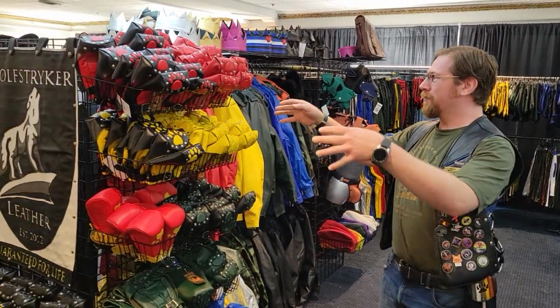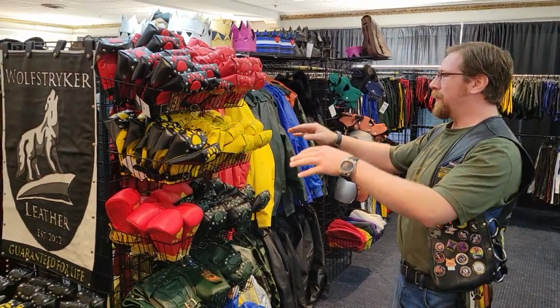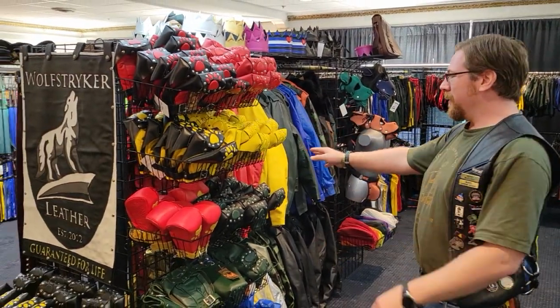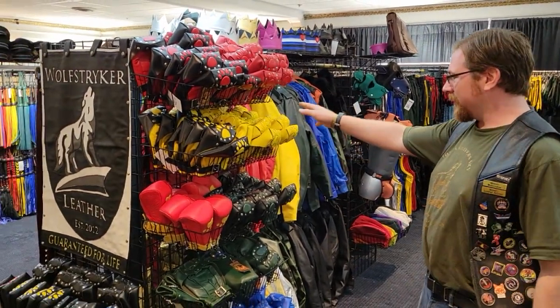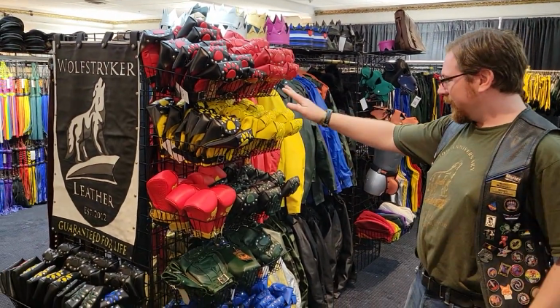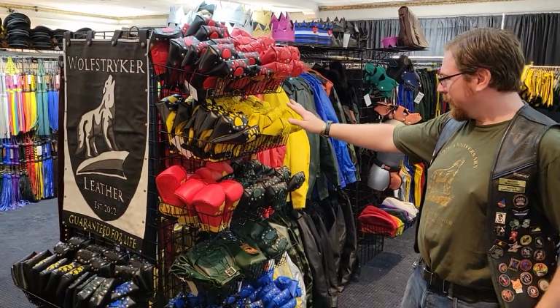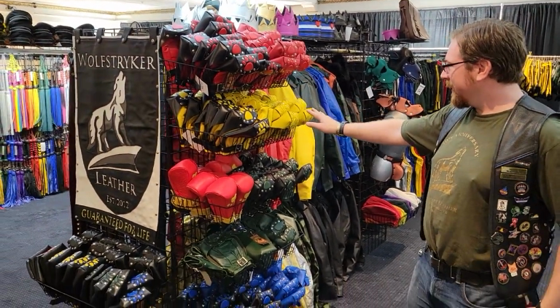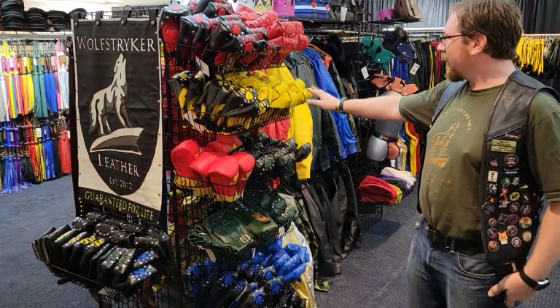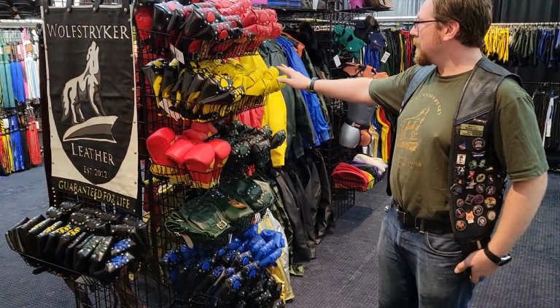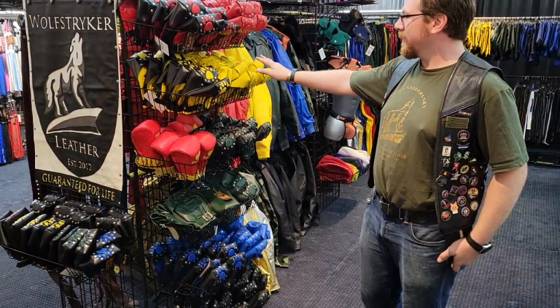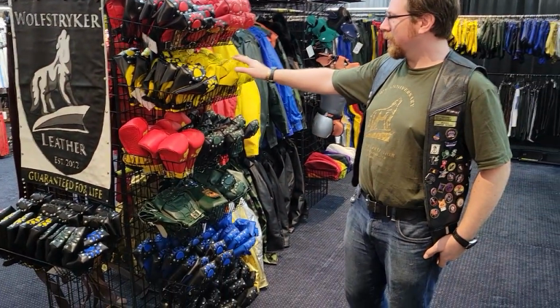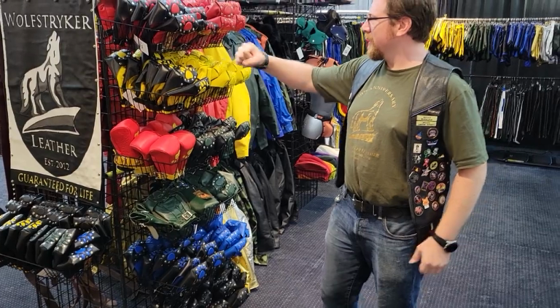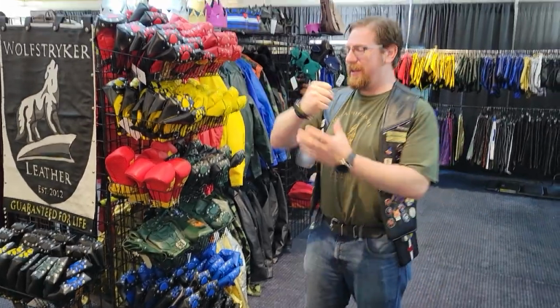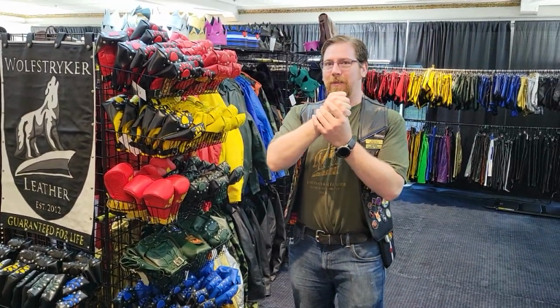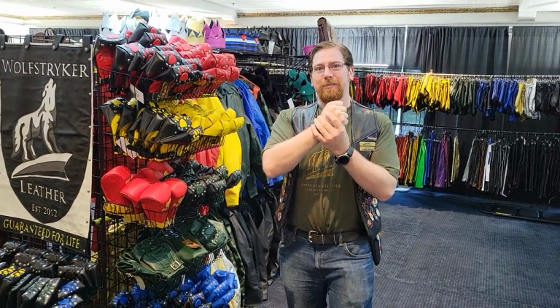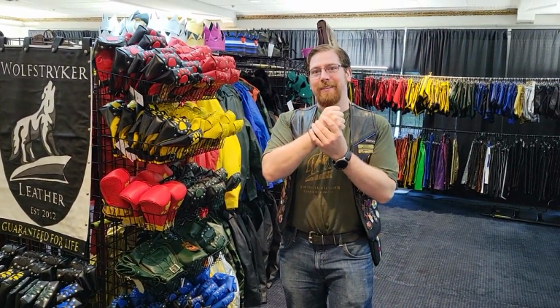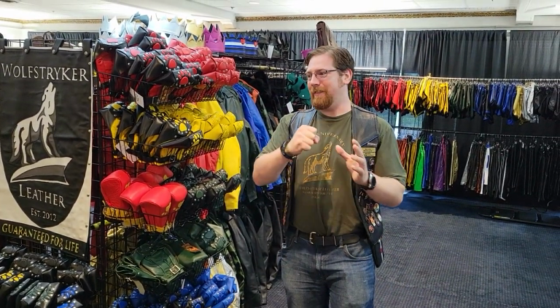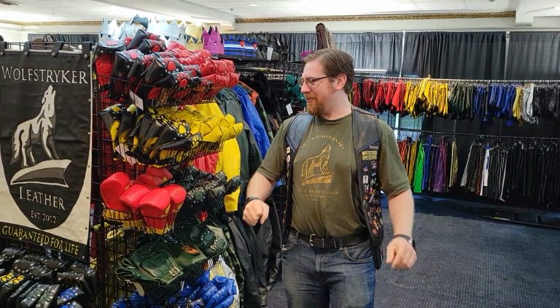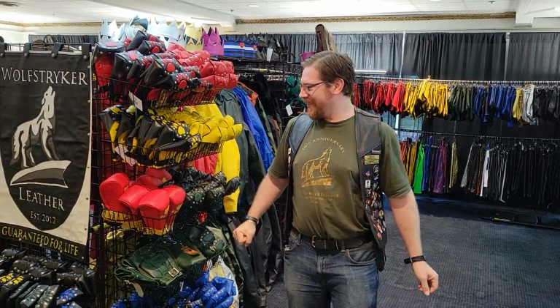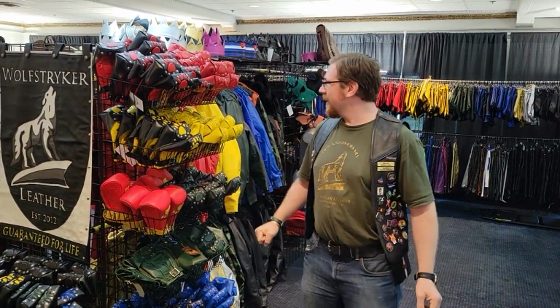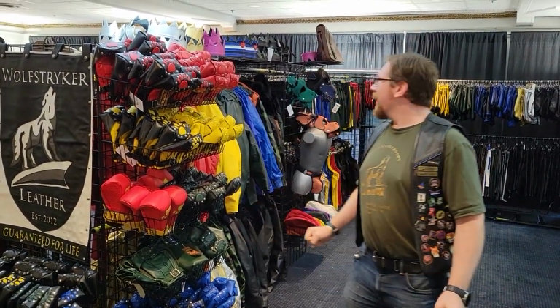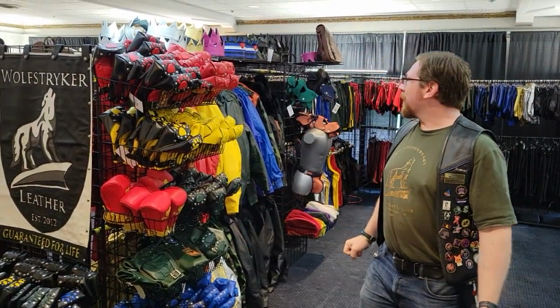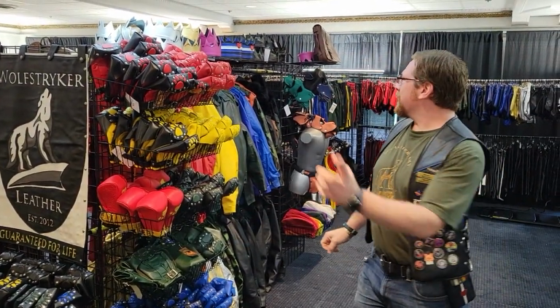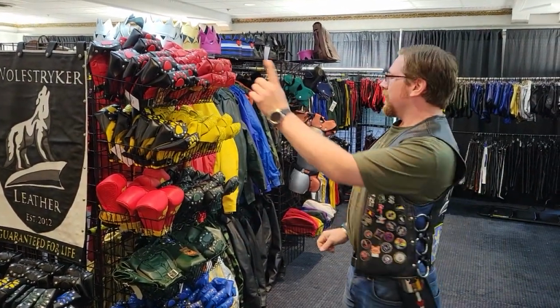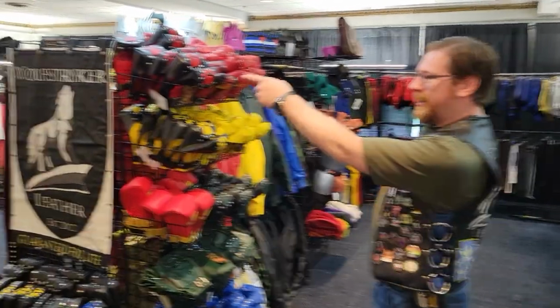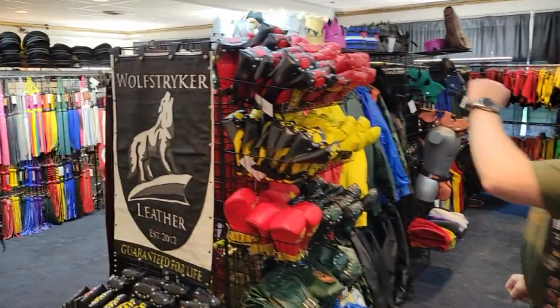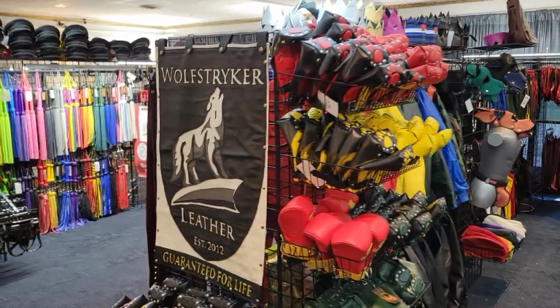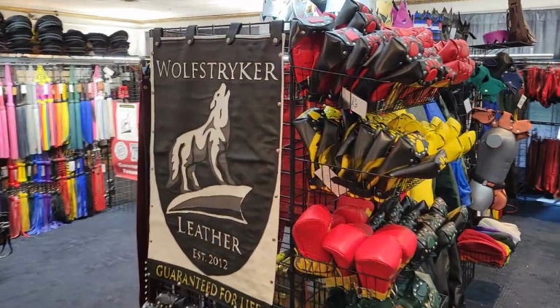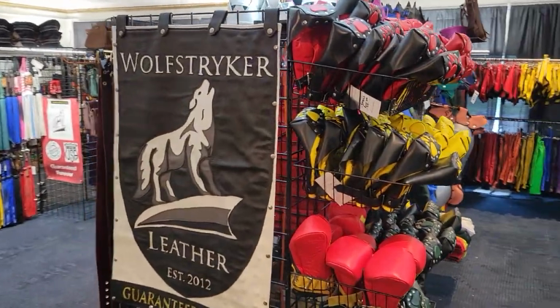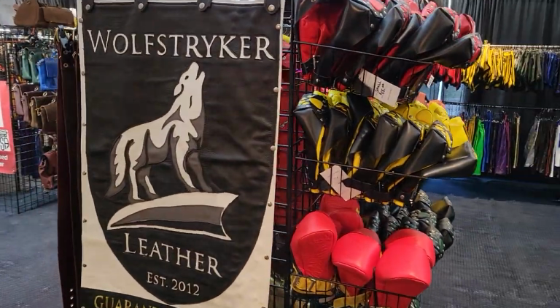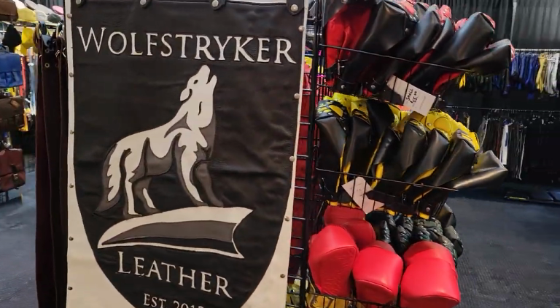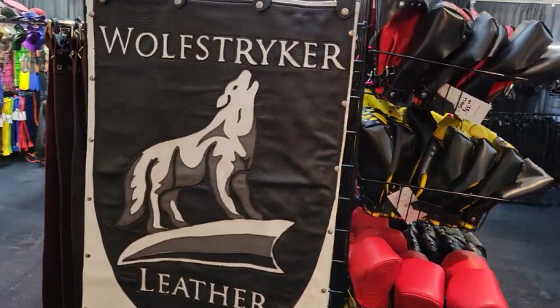Some more puppy gear — these also debuted recently. These are puppy mitts, so fully enclosed for your hands, great for moshes. And we're going to lead you over to the next area in our booth, where he's going to show you a bit more.